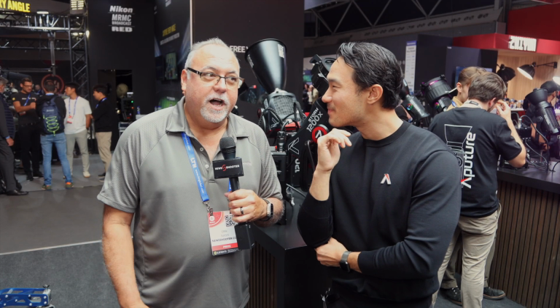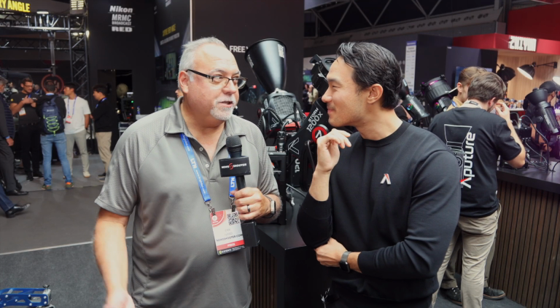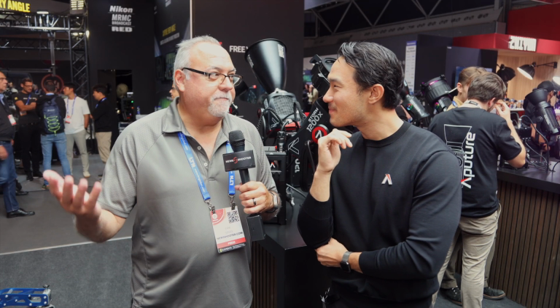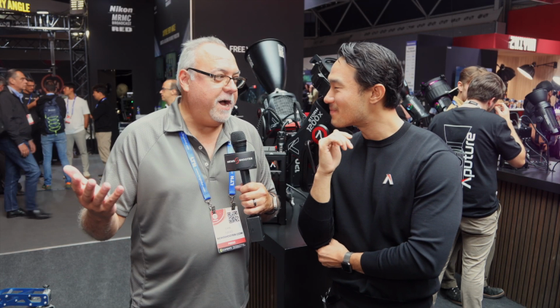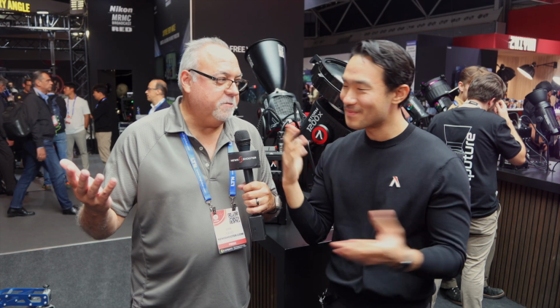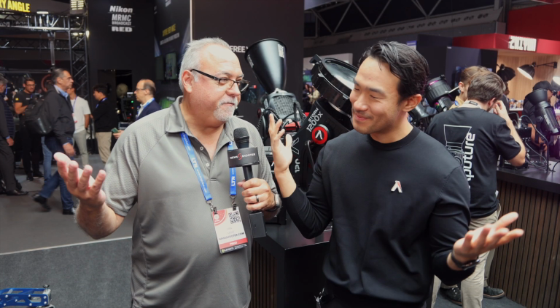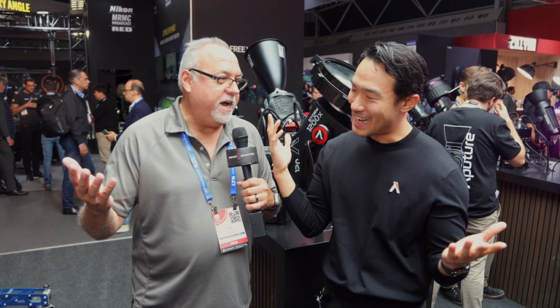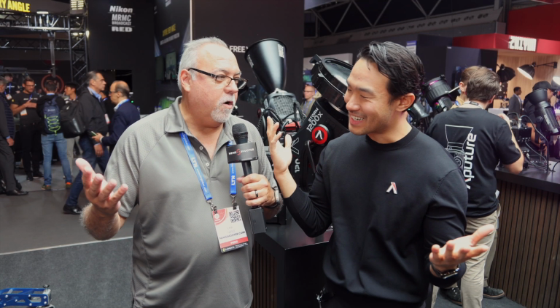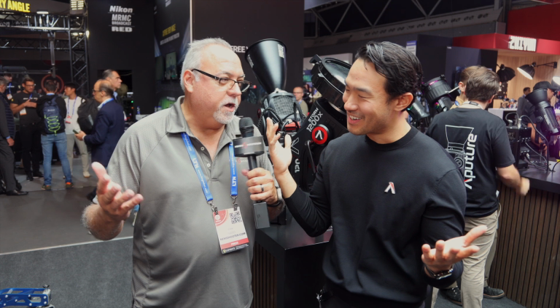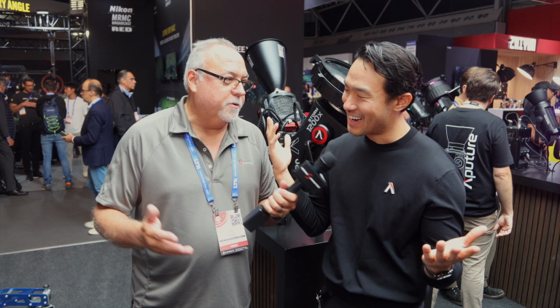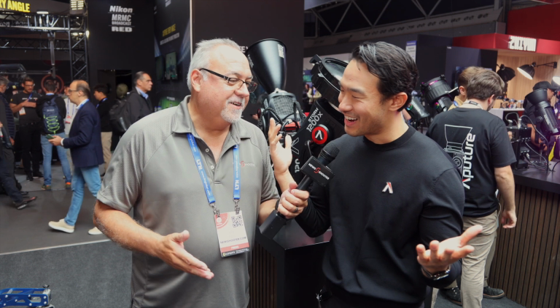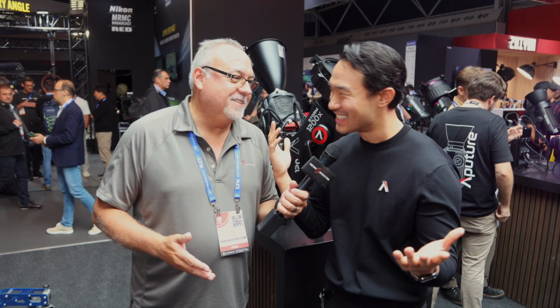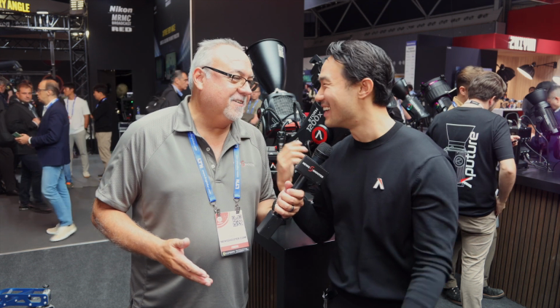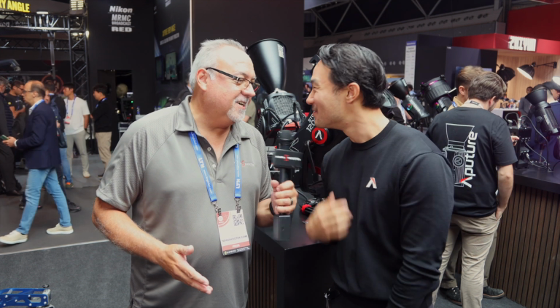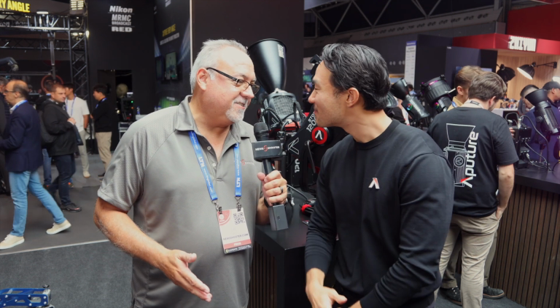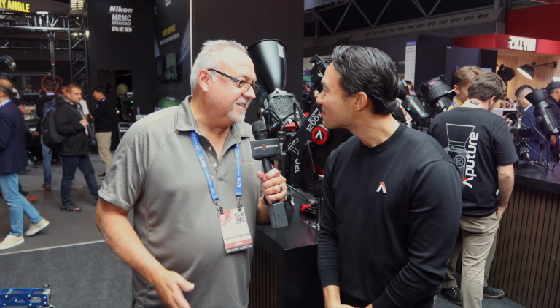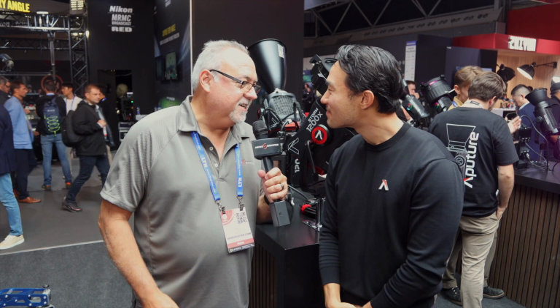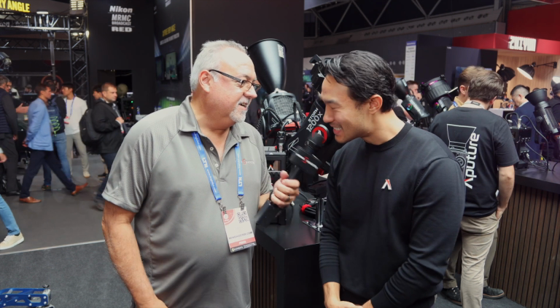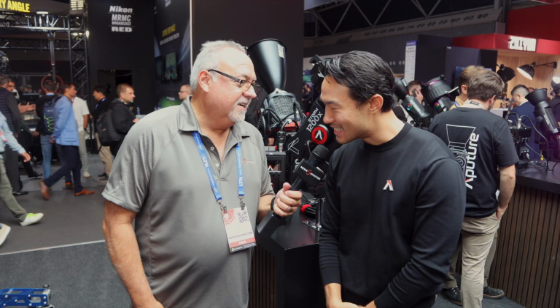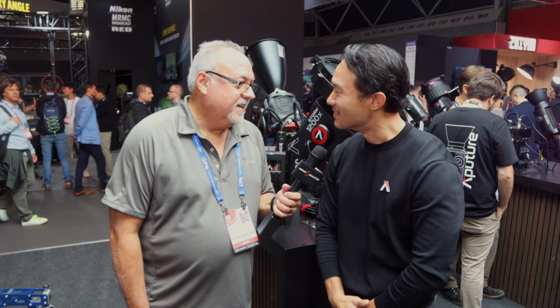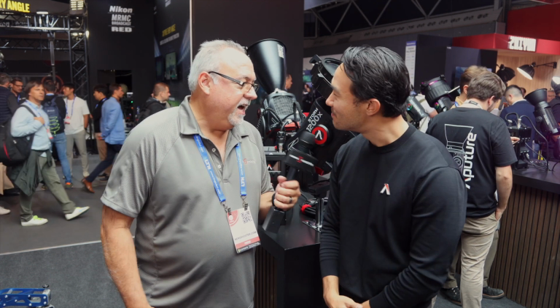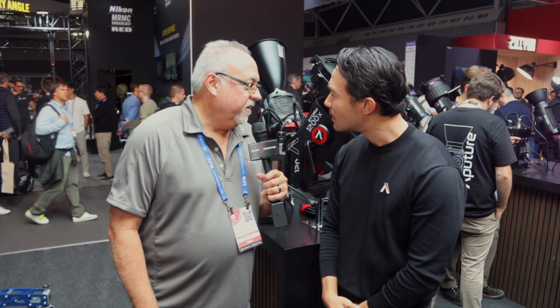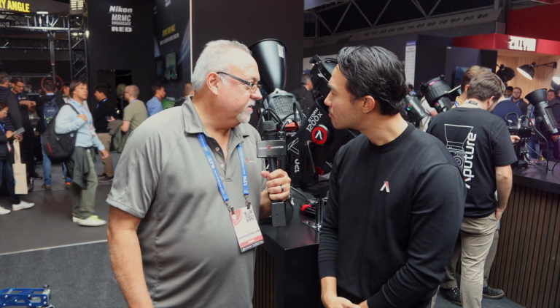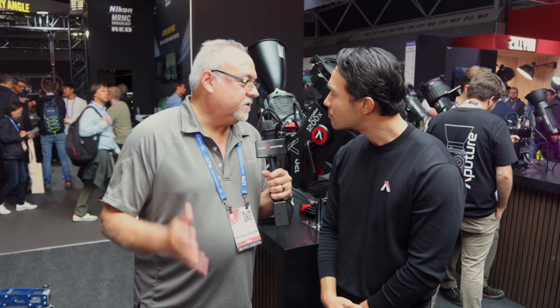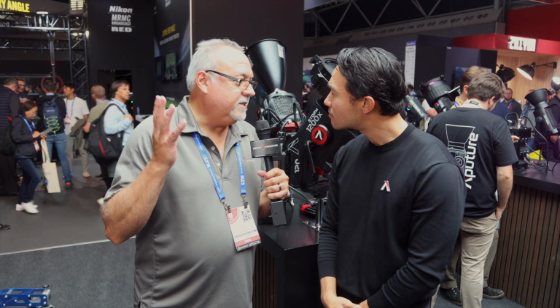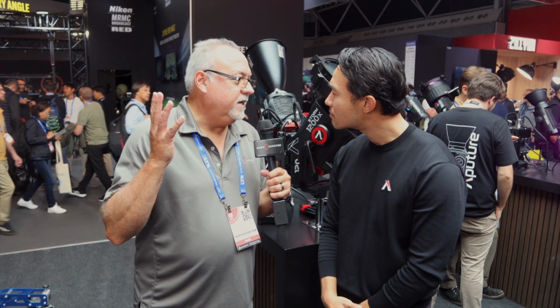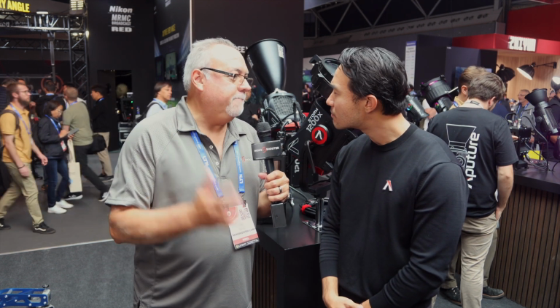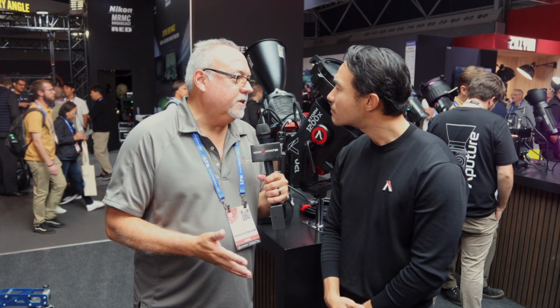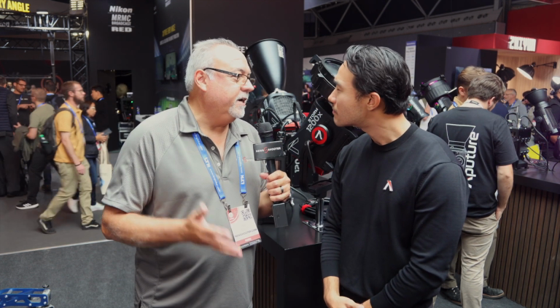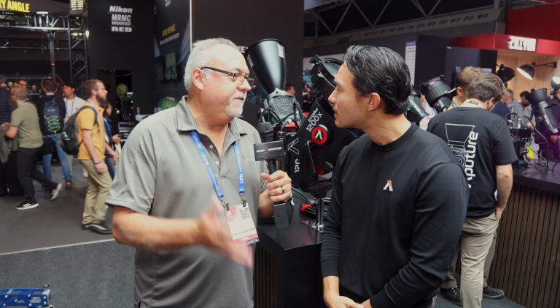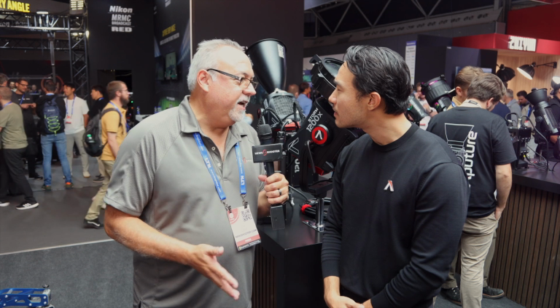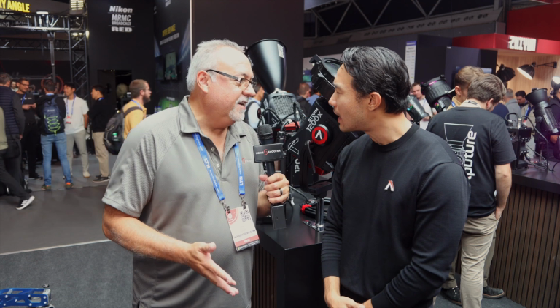I'm with Ted from Aputure. It's always great to see Aputure innovating.